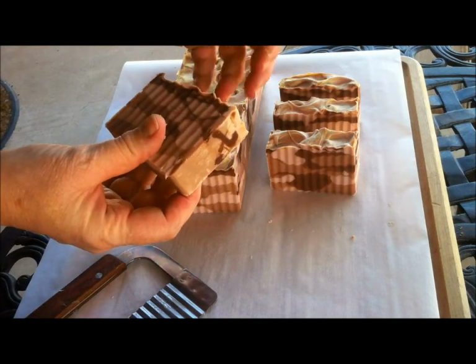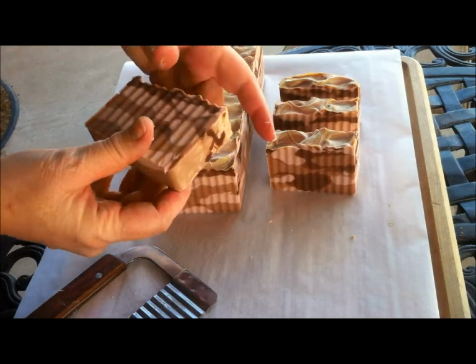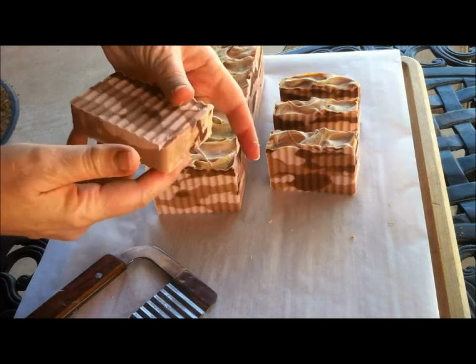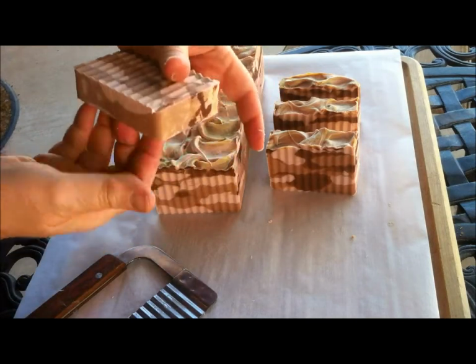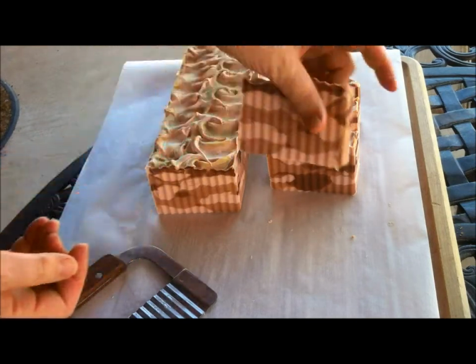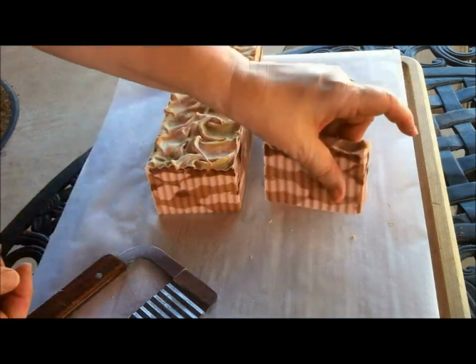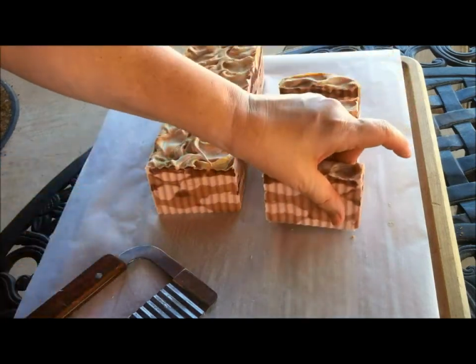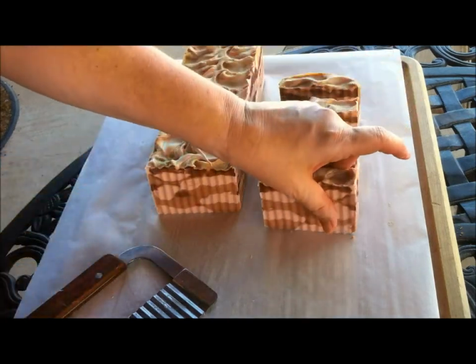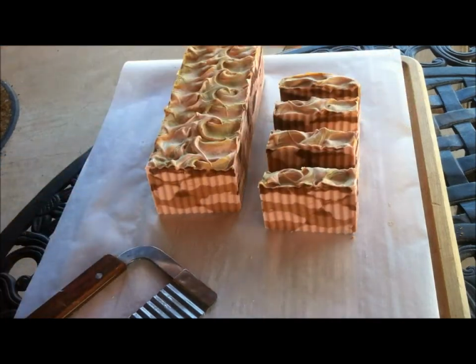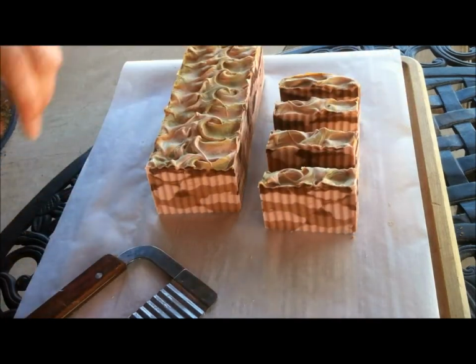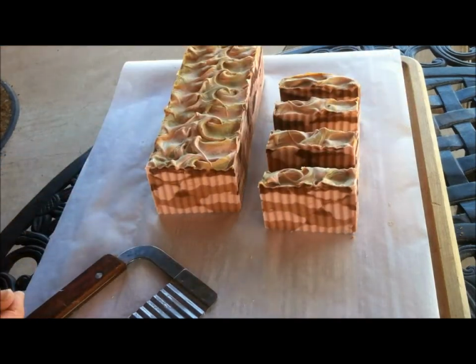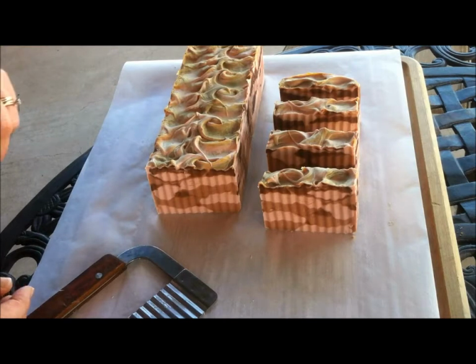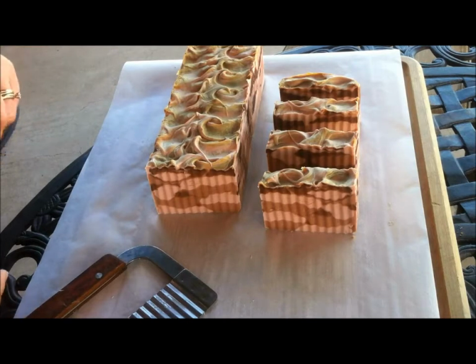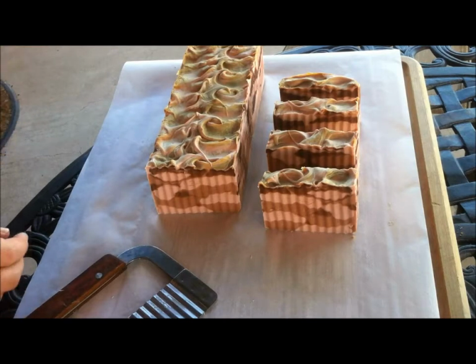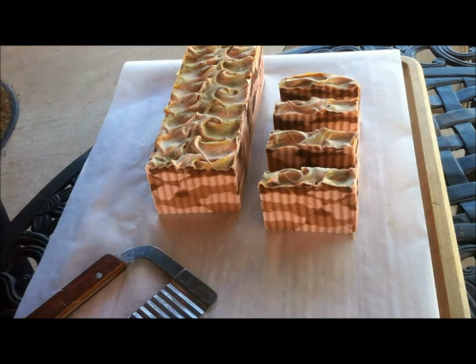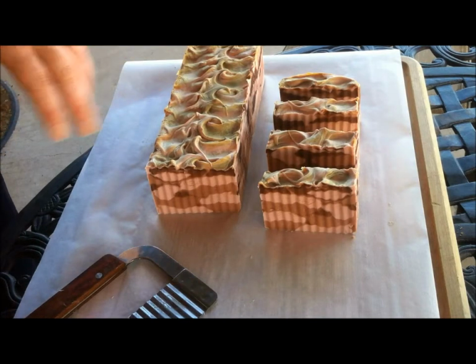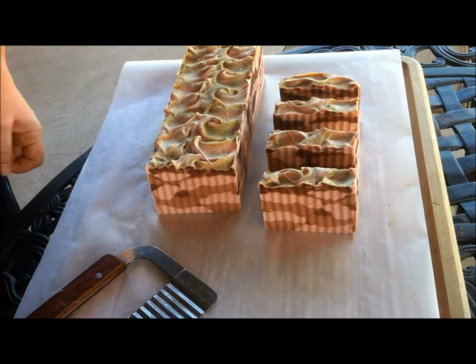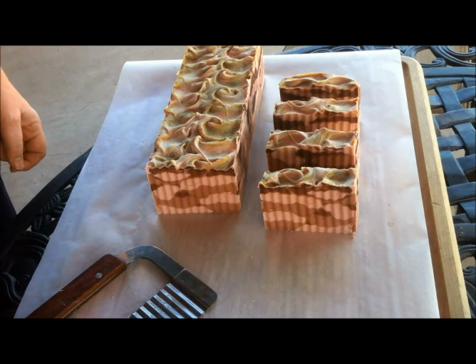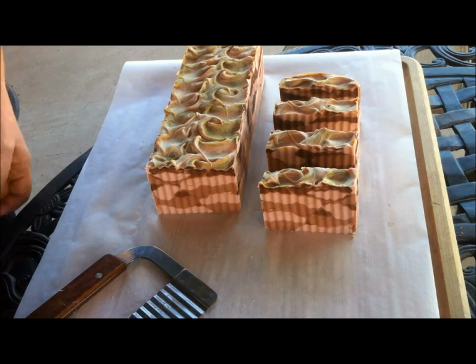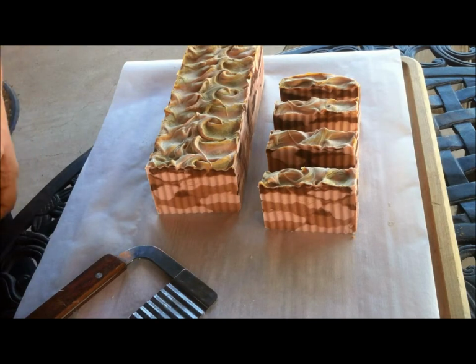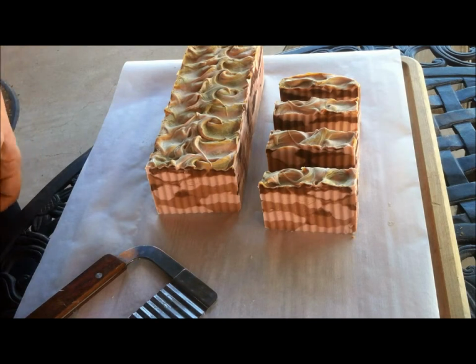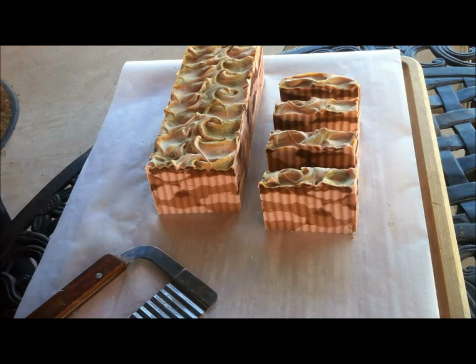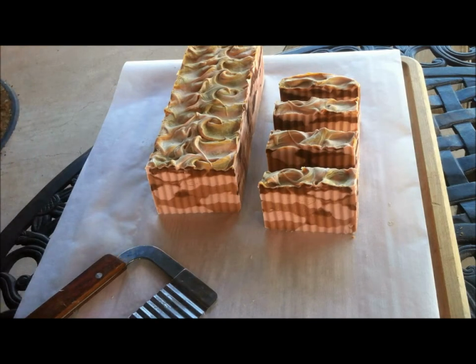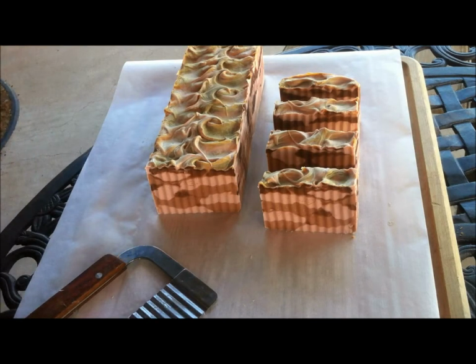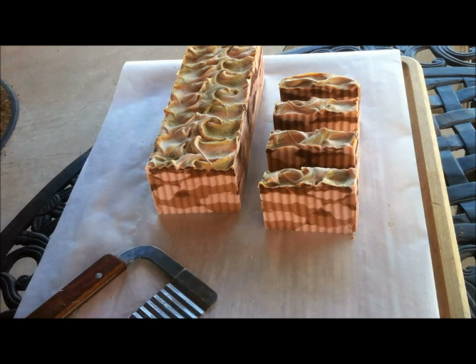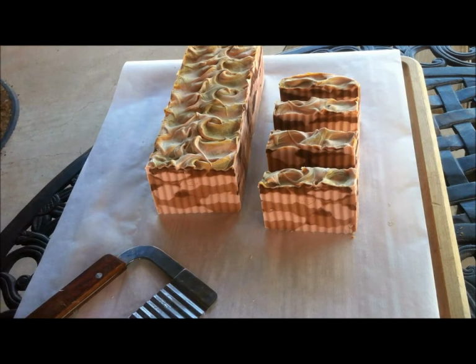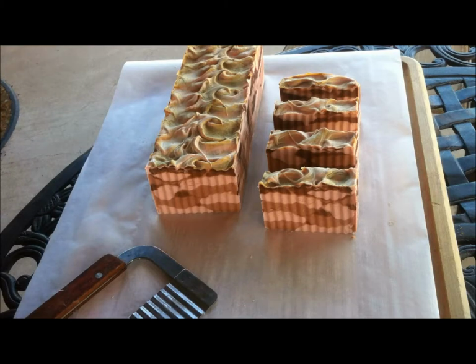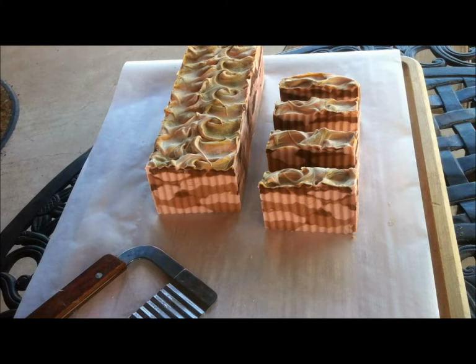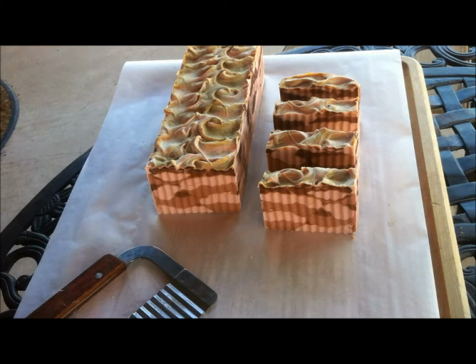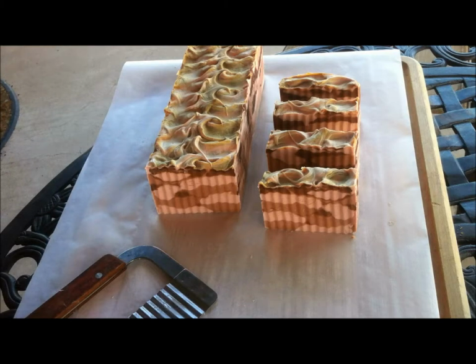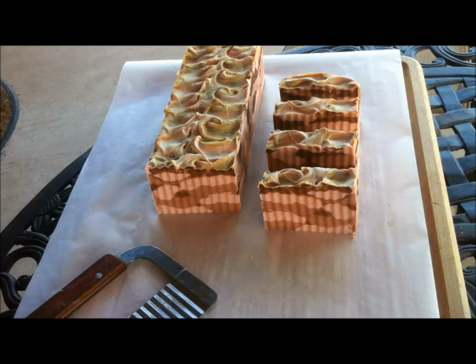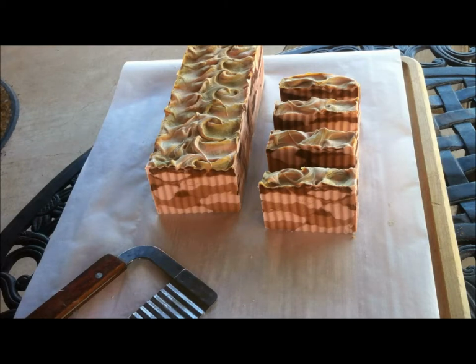It's a little soft. I think I'll stop cutting and let it dry out a little bit more, but that's enough so that you can see what the inside of the soap is going to look like. Thank you for watching.